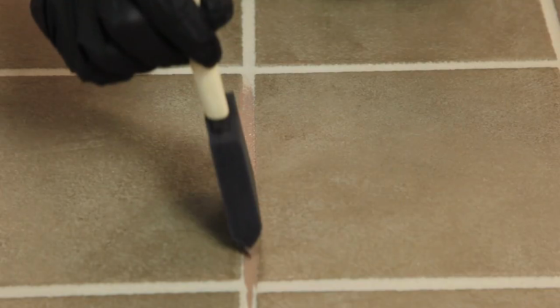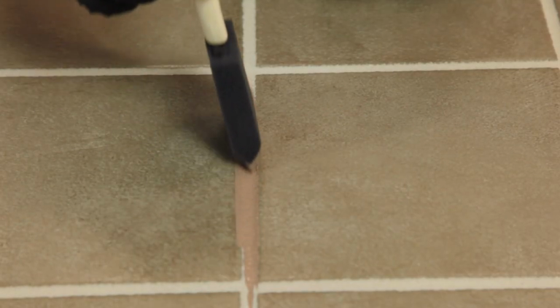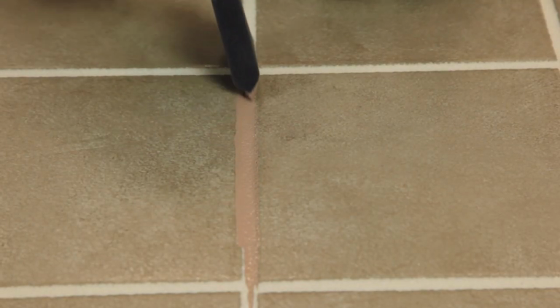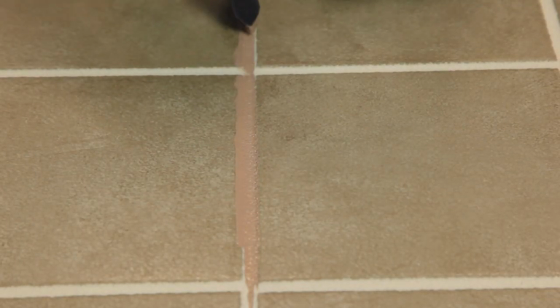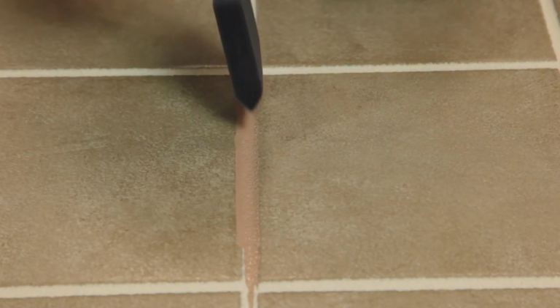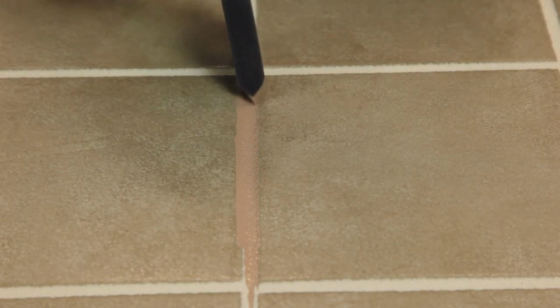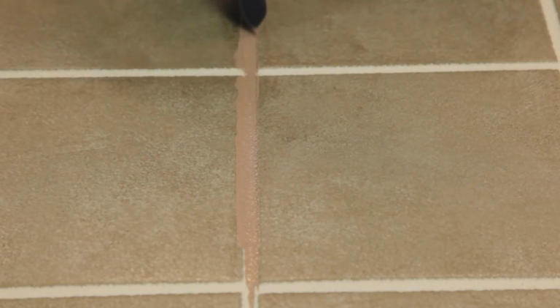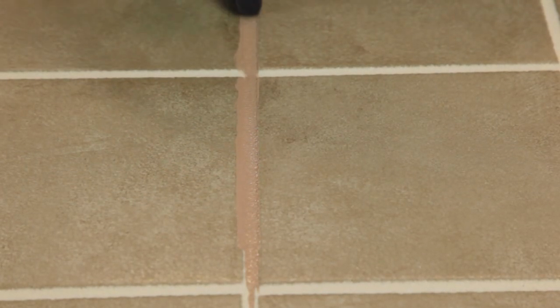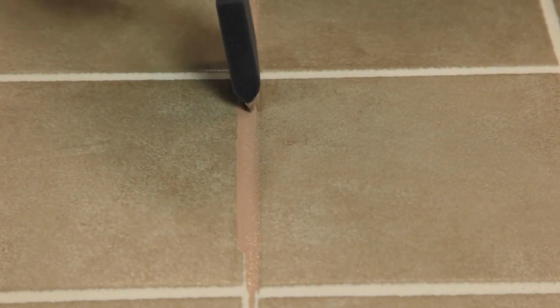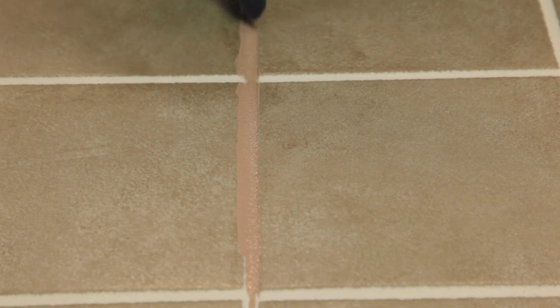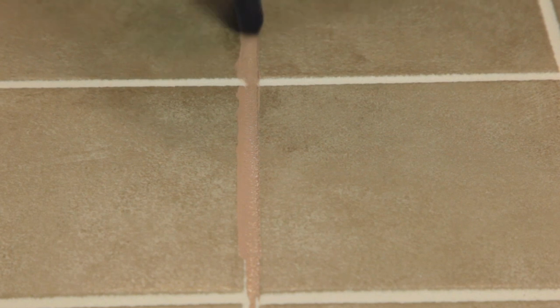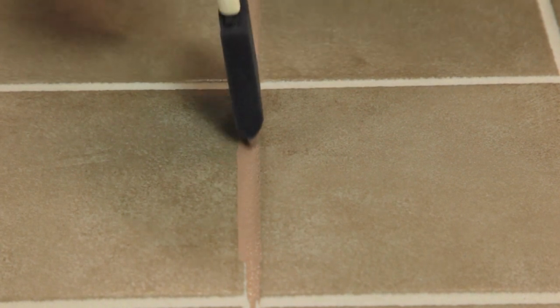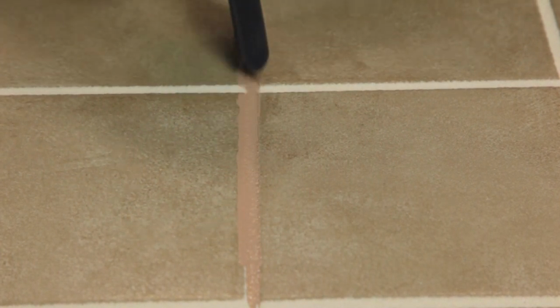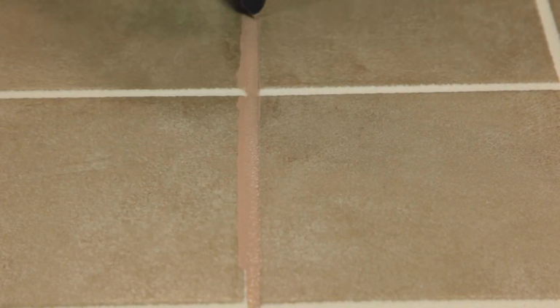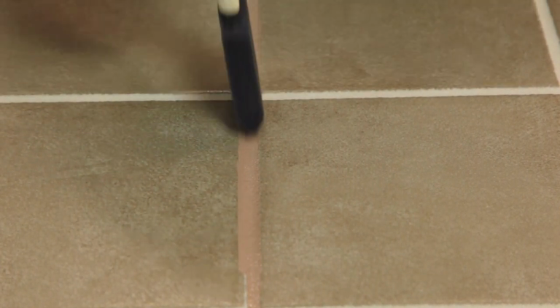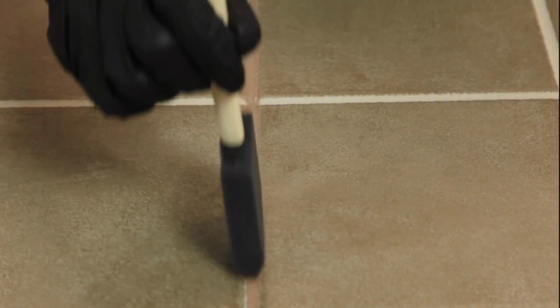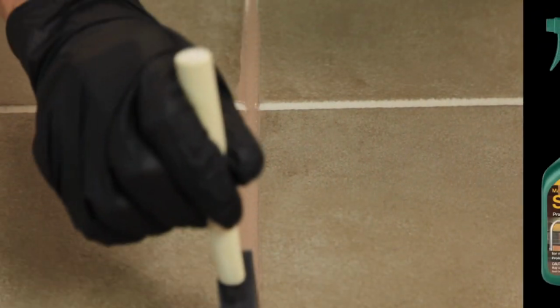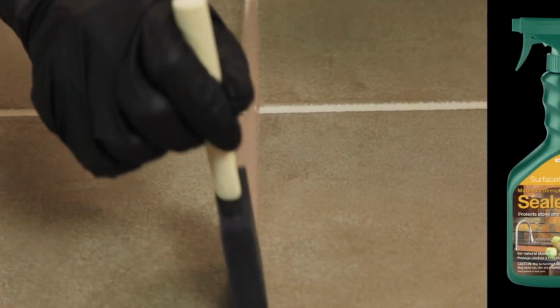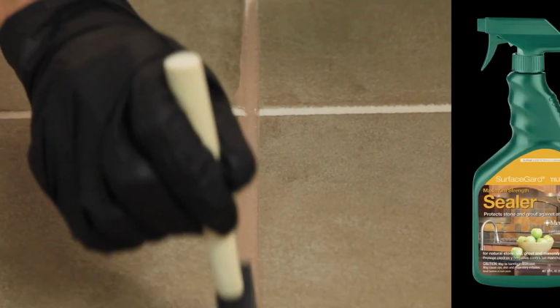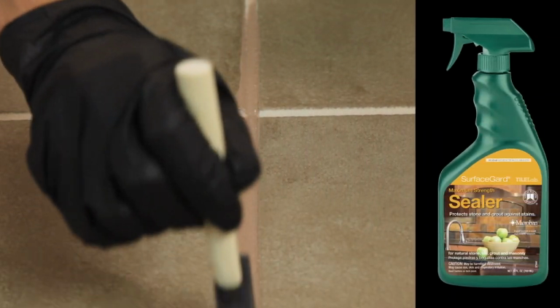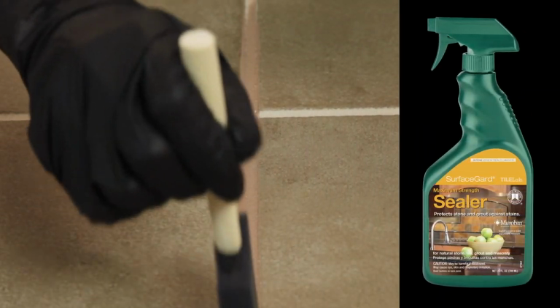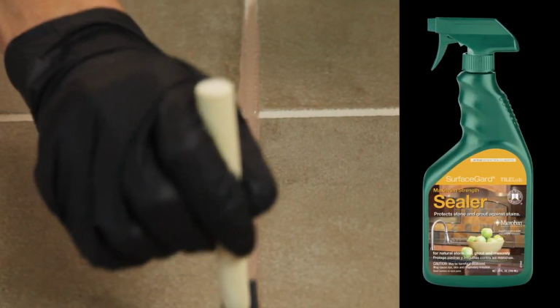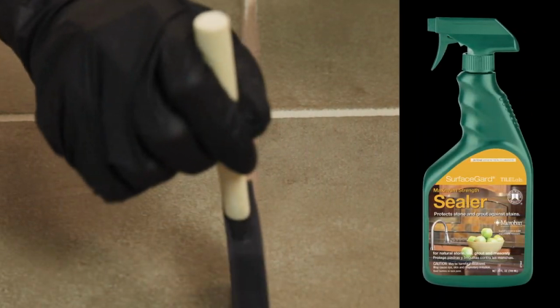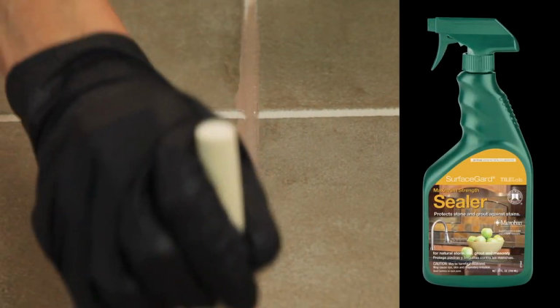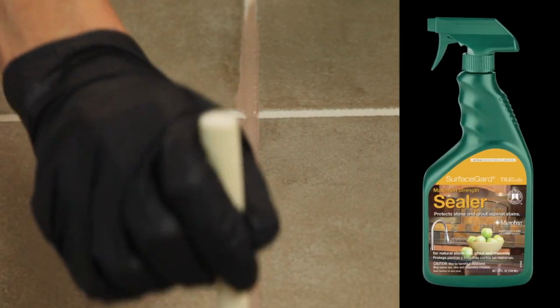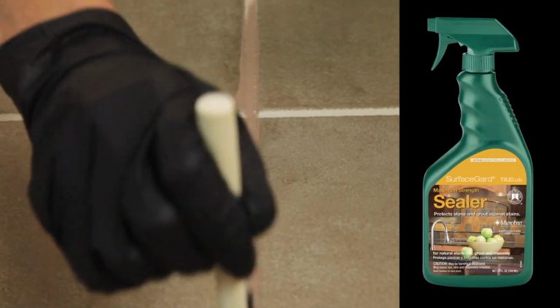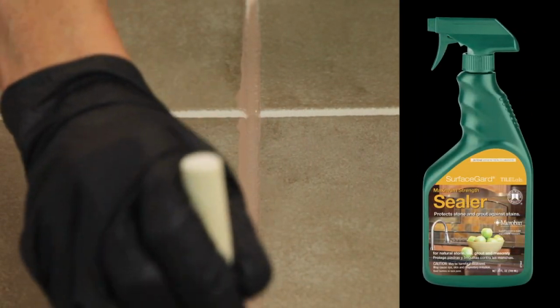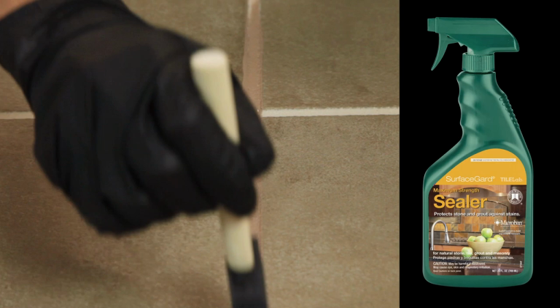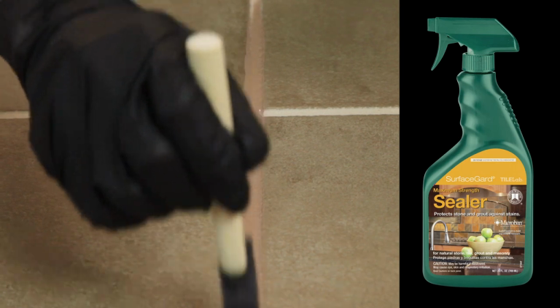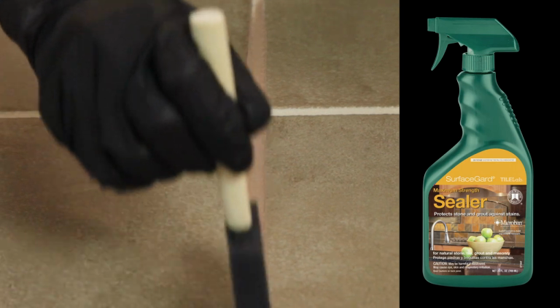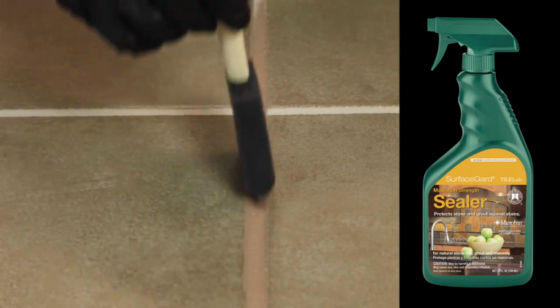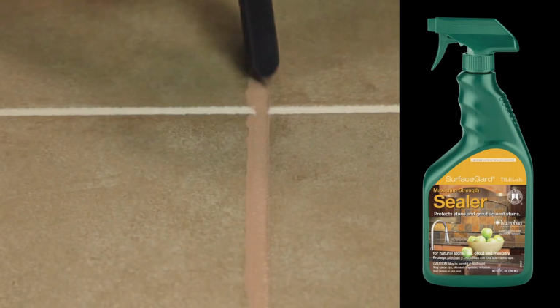Always test a small section of grout with the colorant. Any unglazed, porous, or stone tile will require pre-sealing to prevent staining by the colorant.